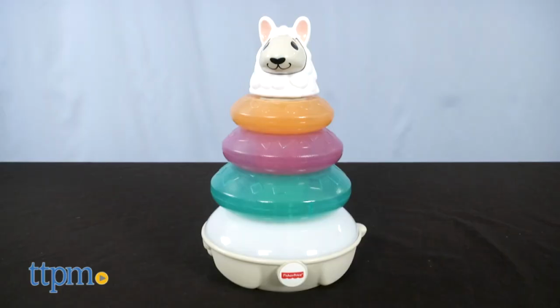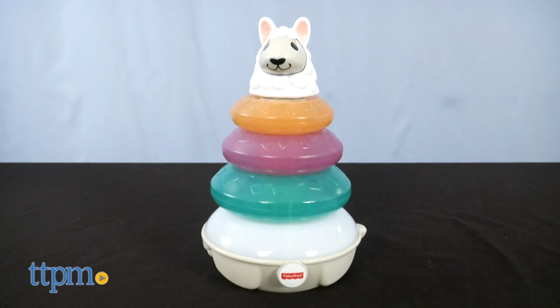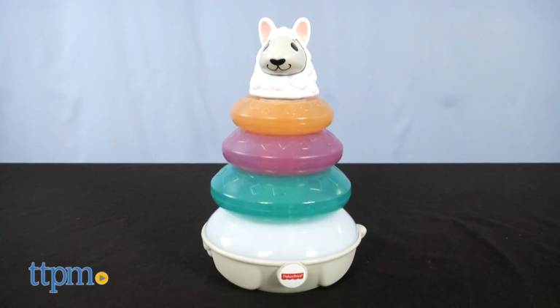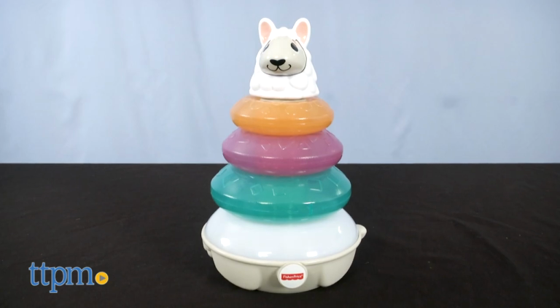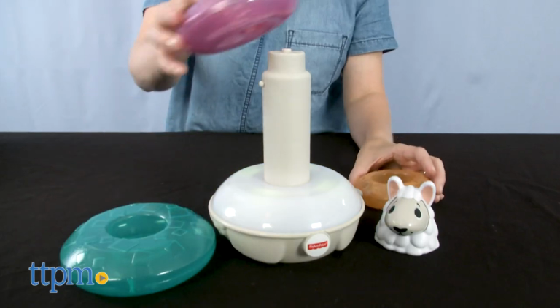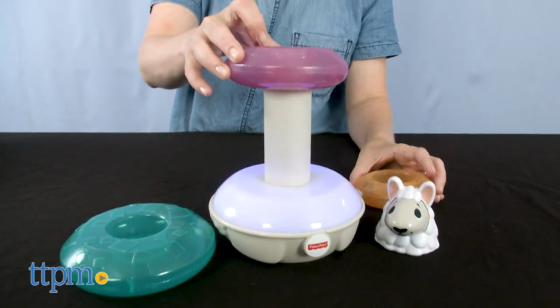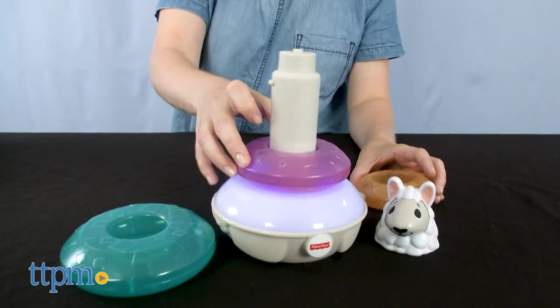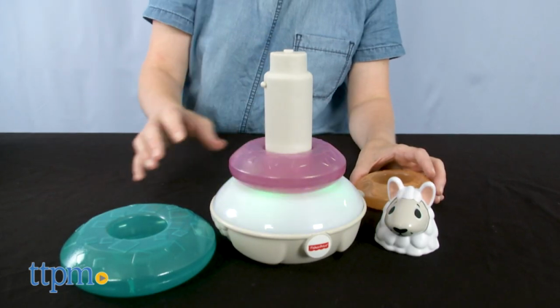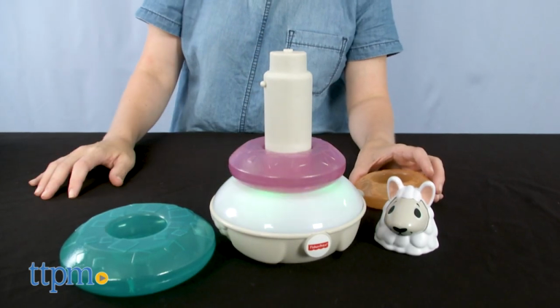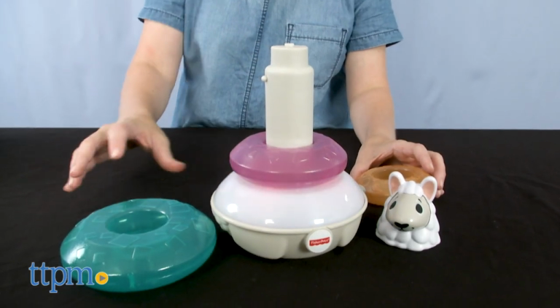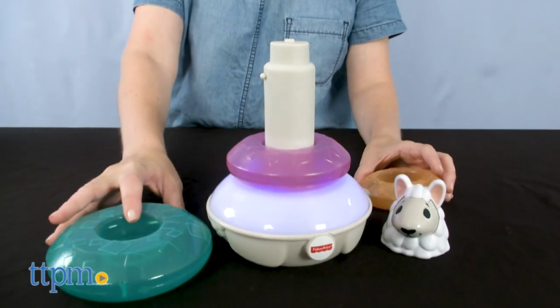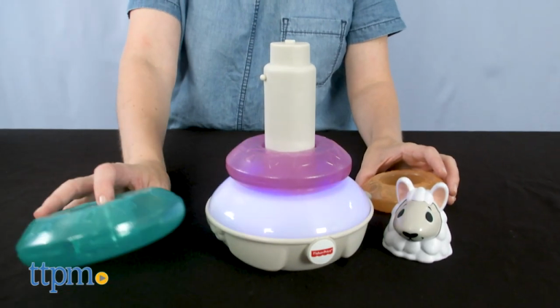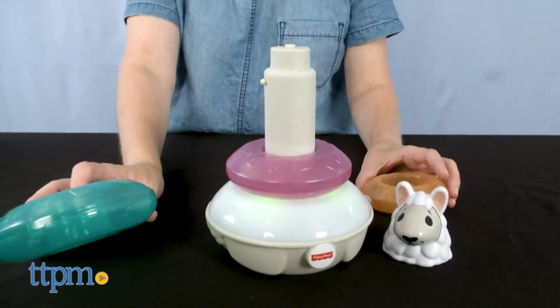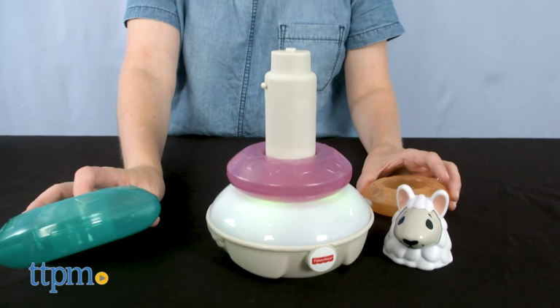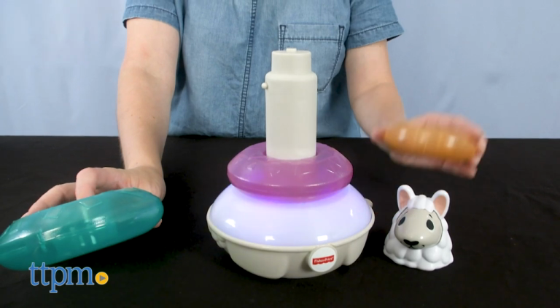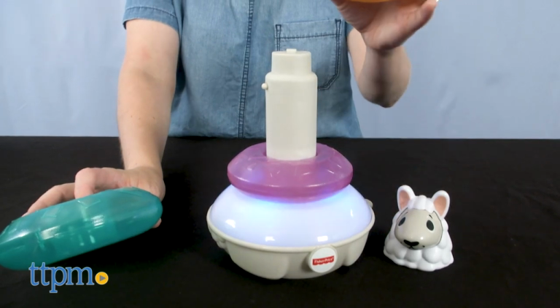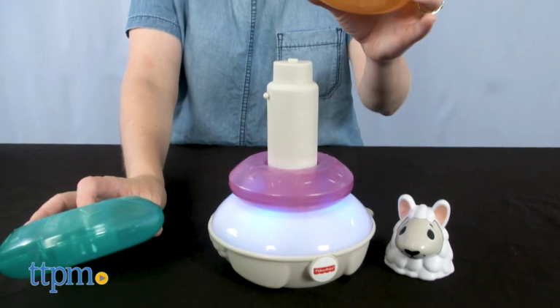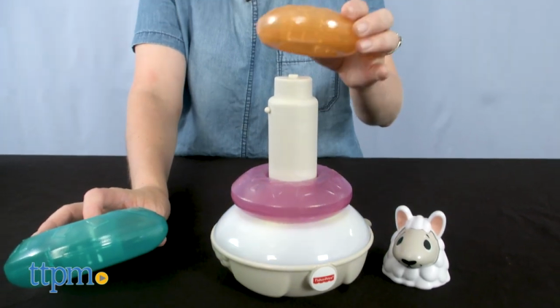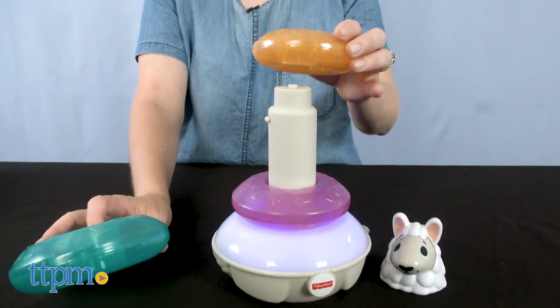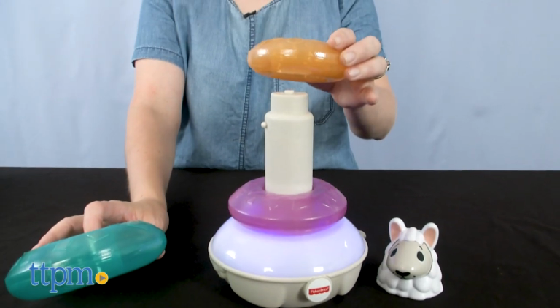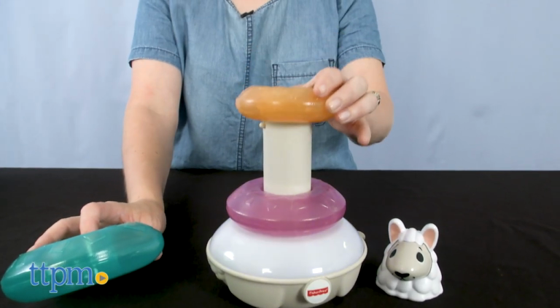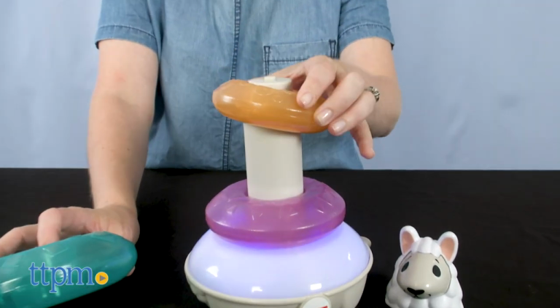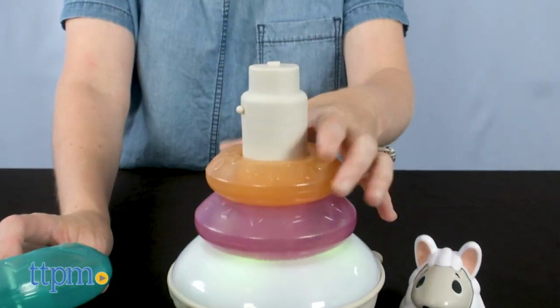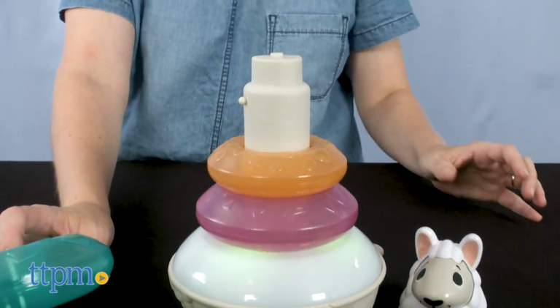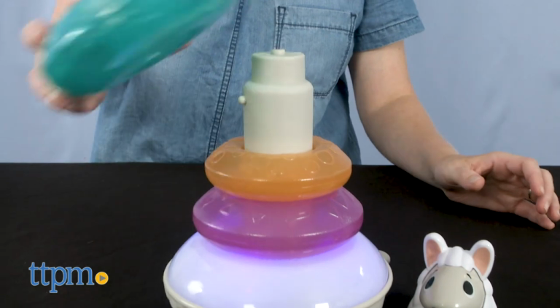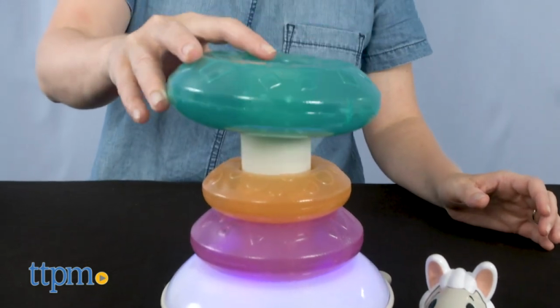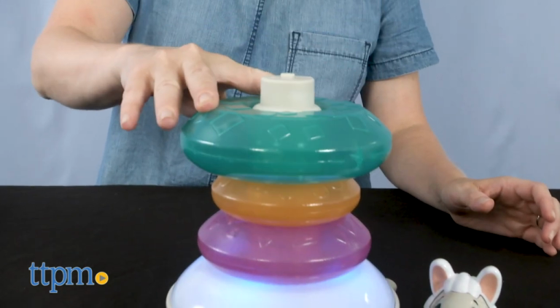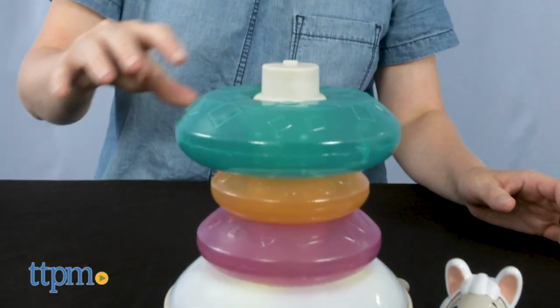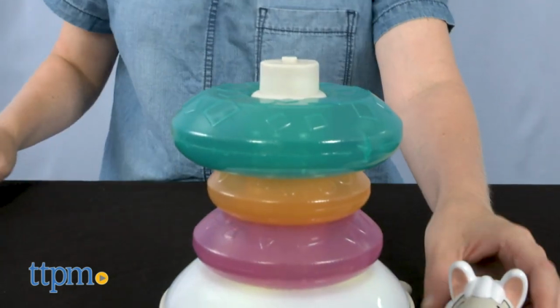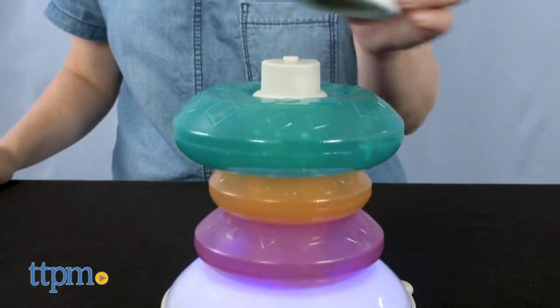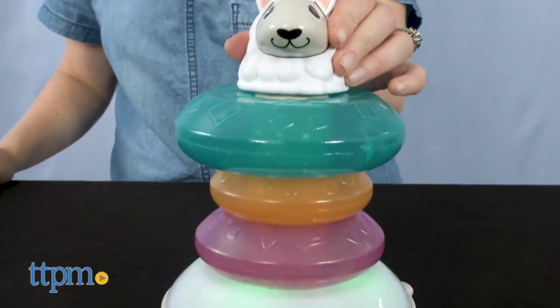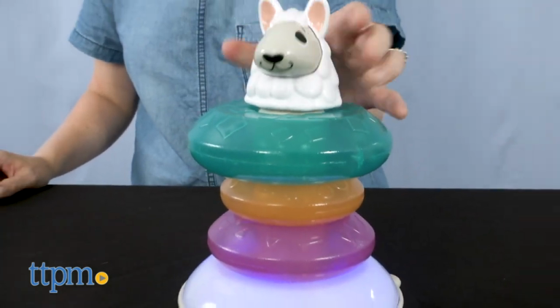The Lights and Colors Llama is a new twist on Fisher-Price's Rock-A-Stack stacking toy. It introduces babies to colors with more than 25 songs, sounds, tunes and phrases. All babies have to do is stack the colorful rings around the rocking base or press down on the llama's head.